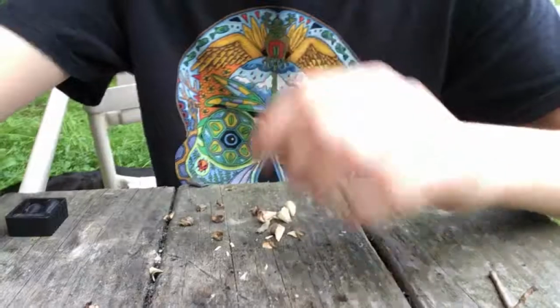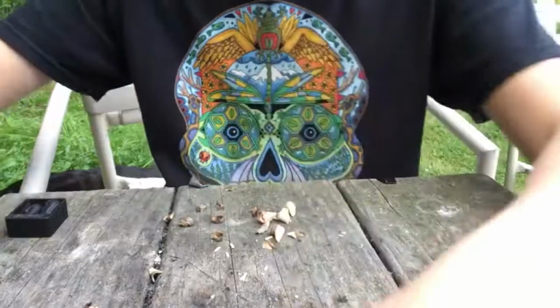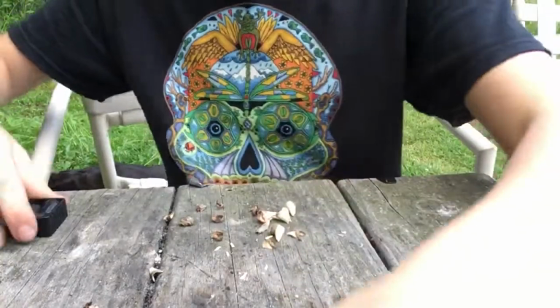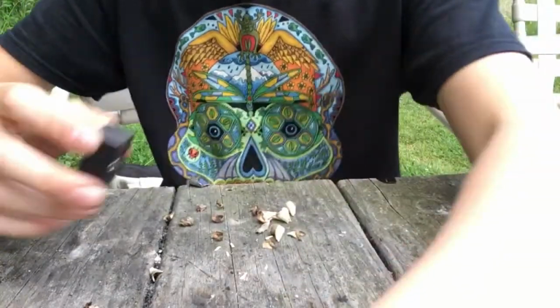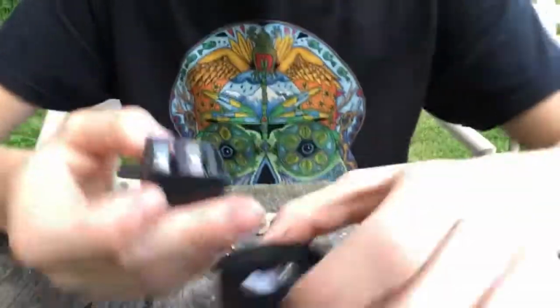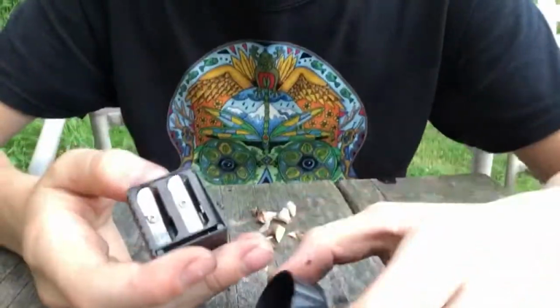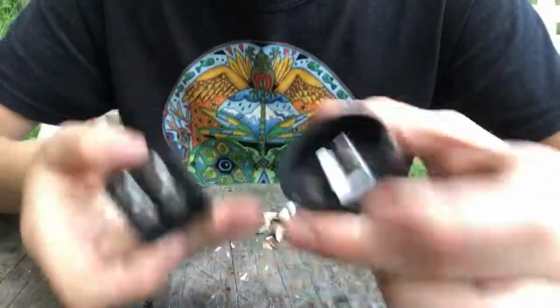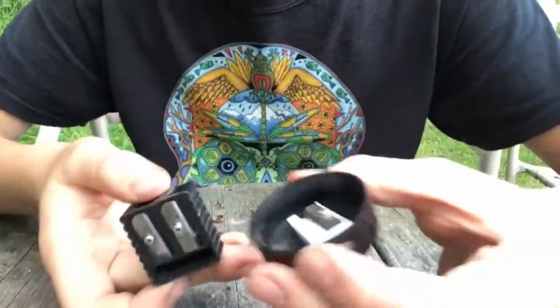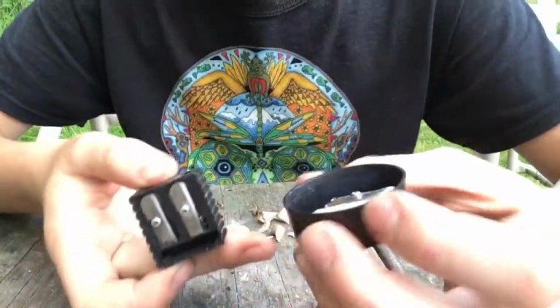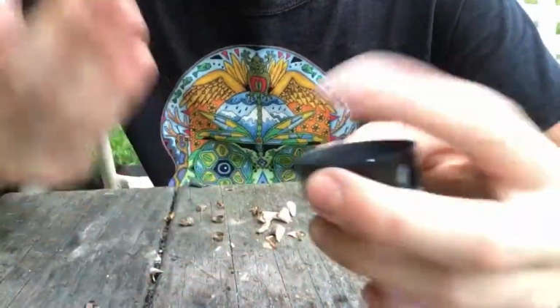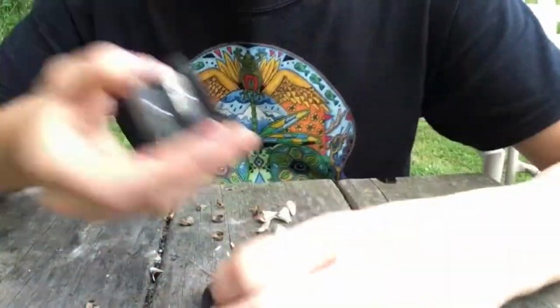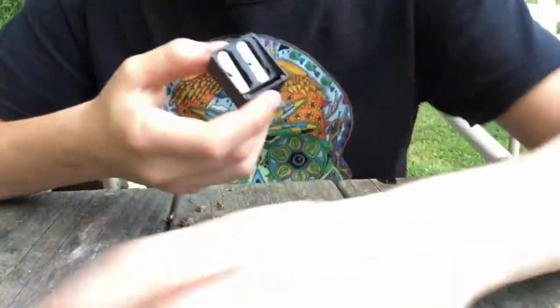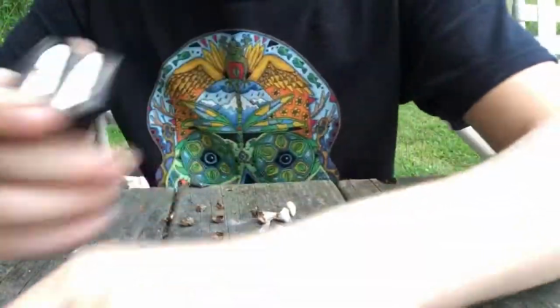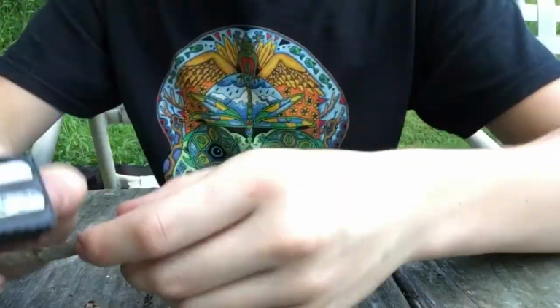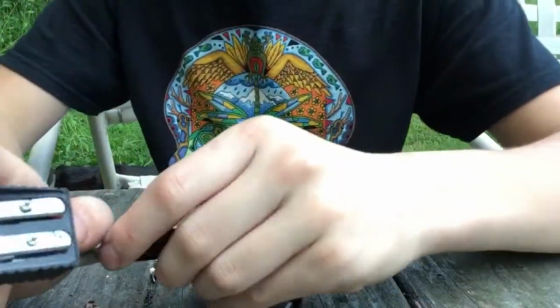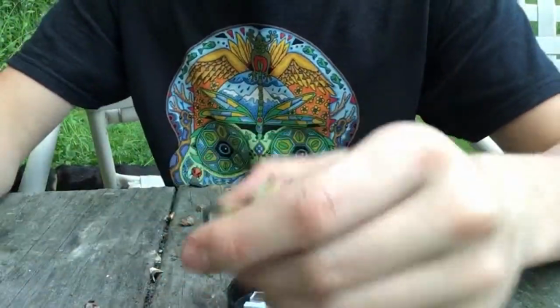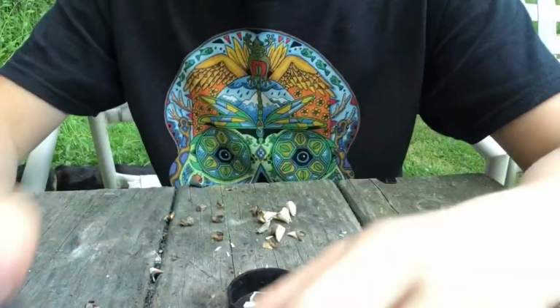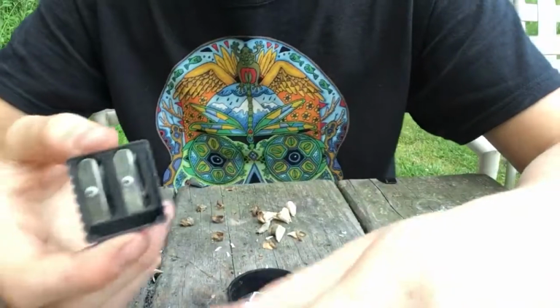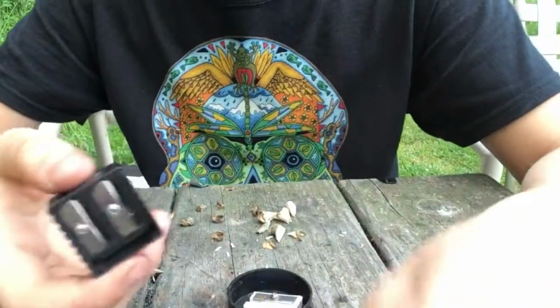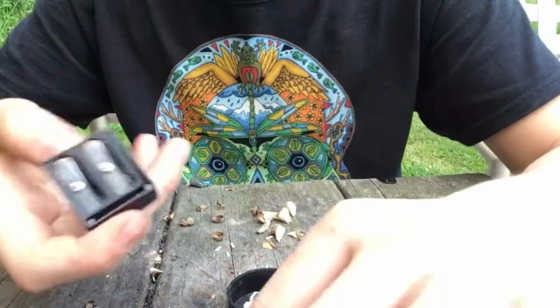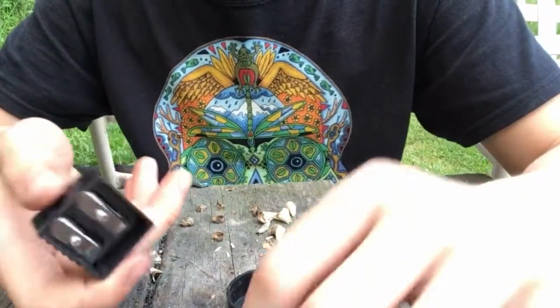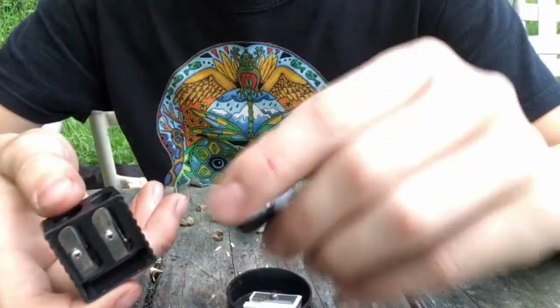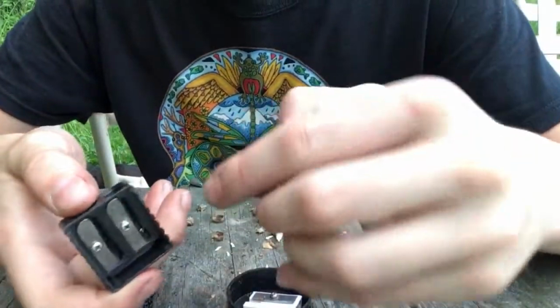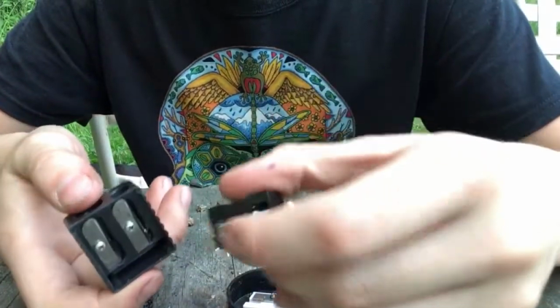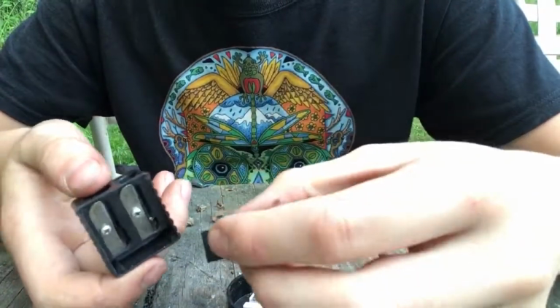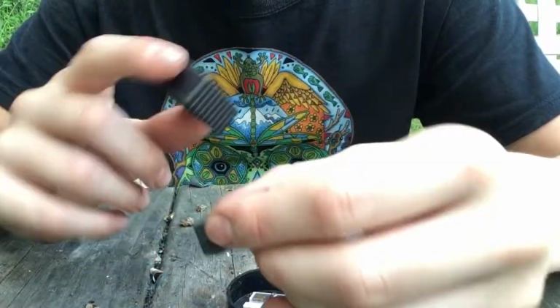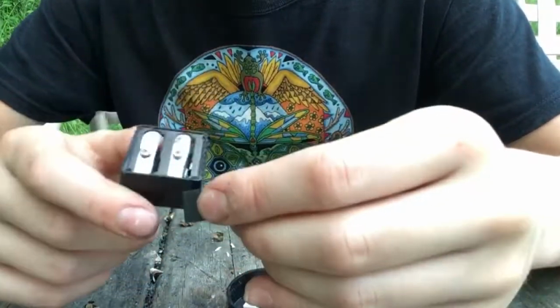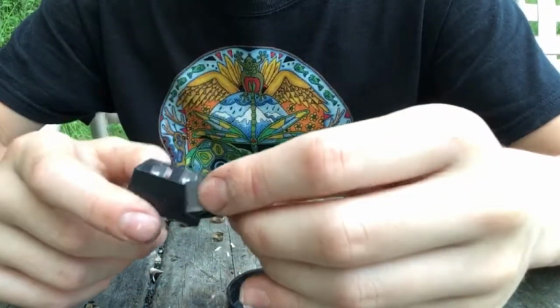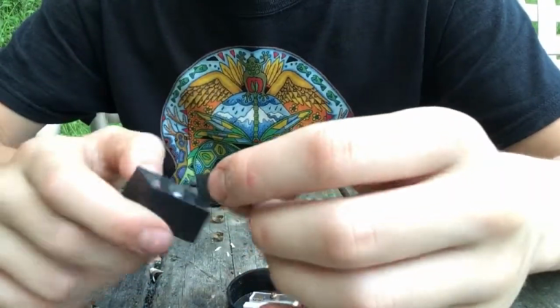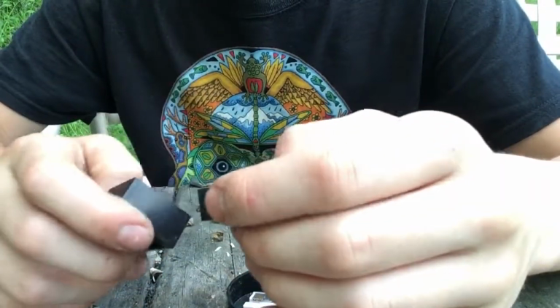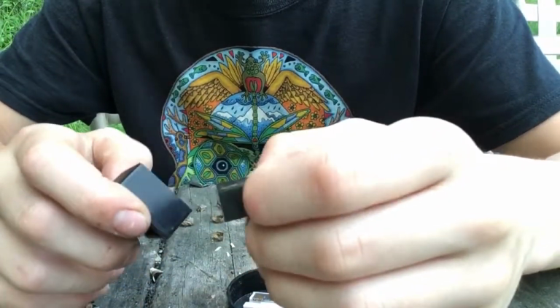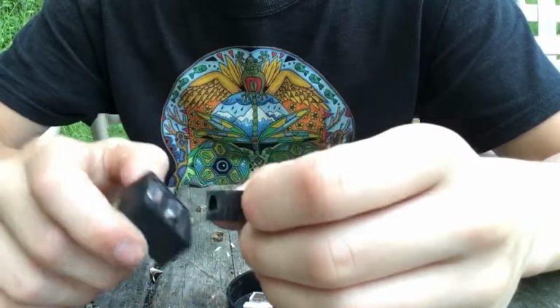Hi guys, today I'm showing you why a pencil sharpener could save your life in a survival situation. They come in many different sizes and shapes. I like the metal ones so they don't break.